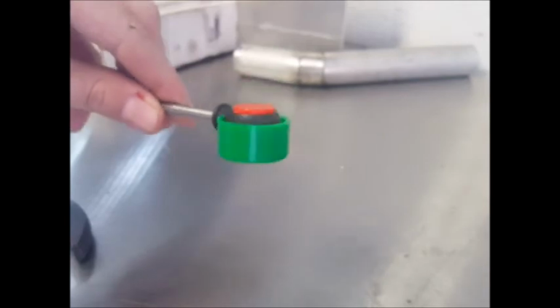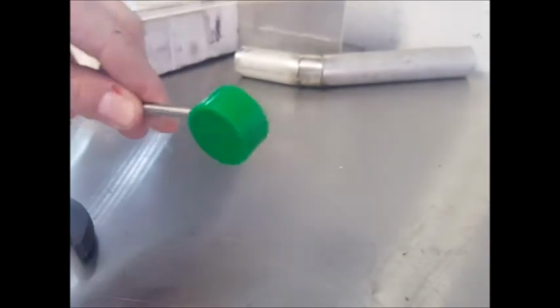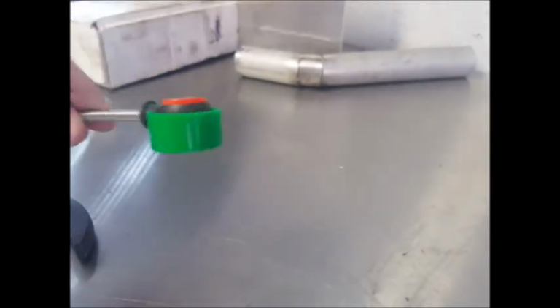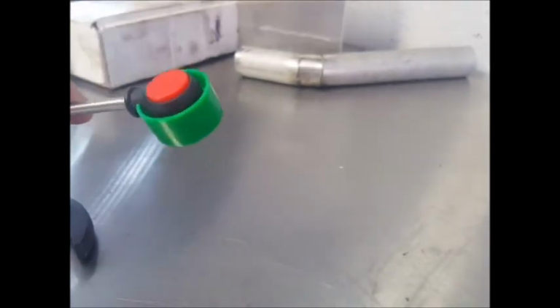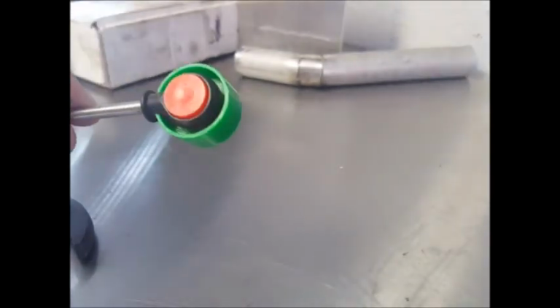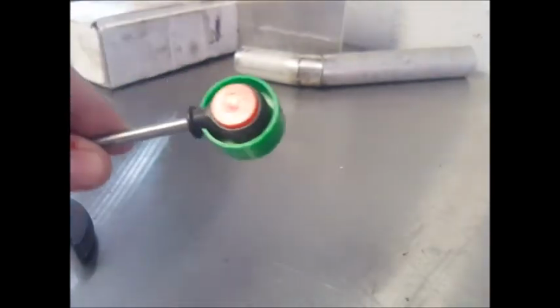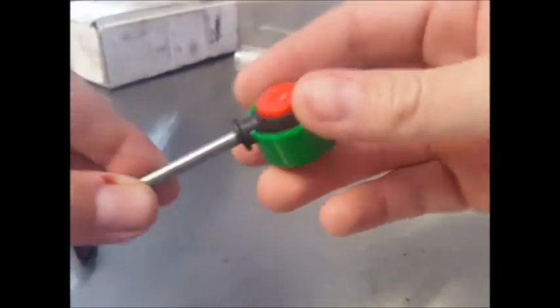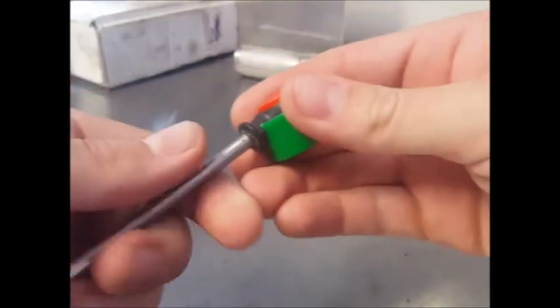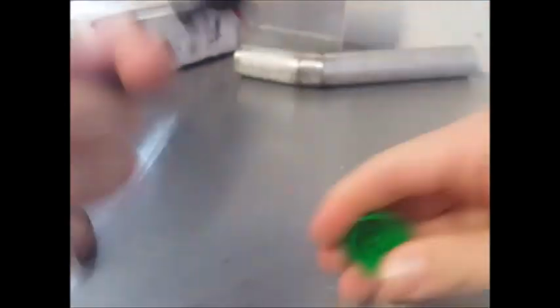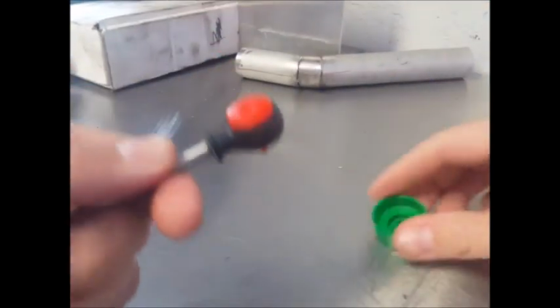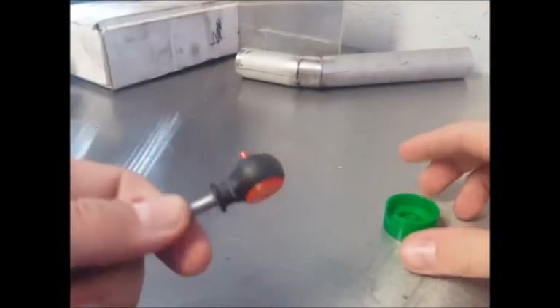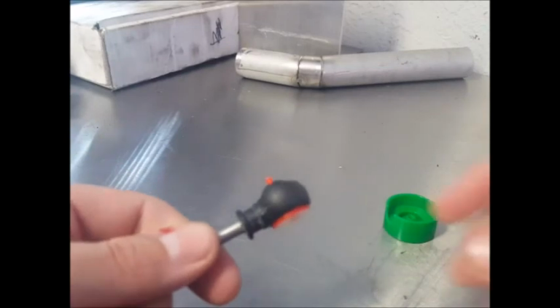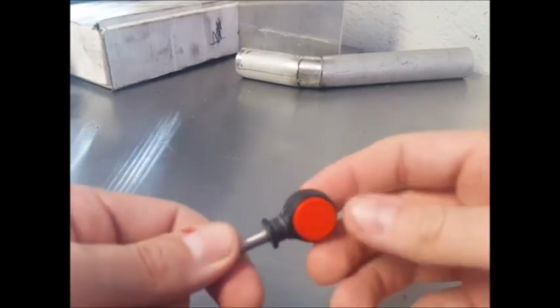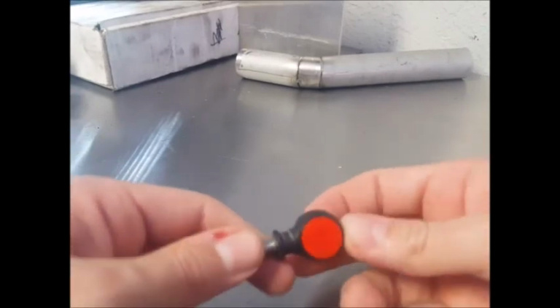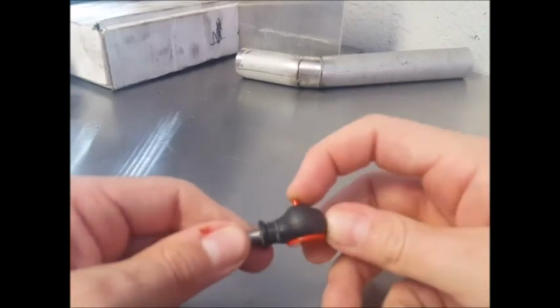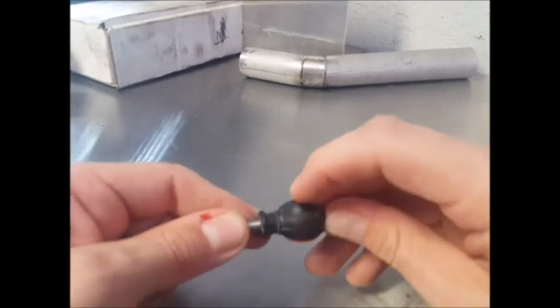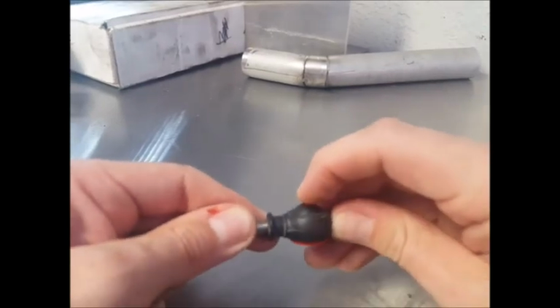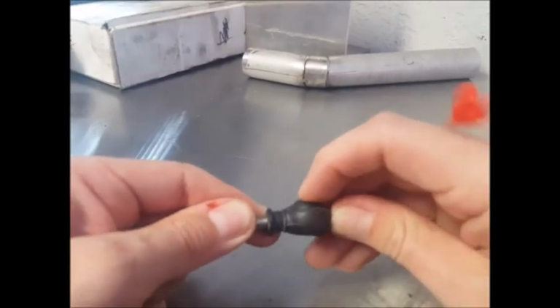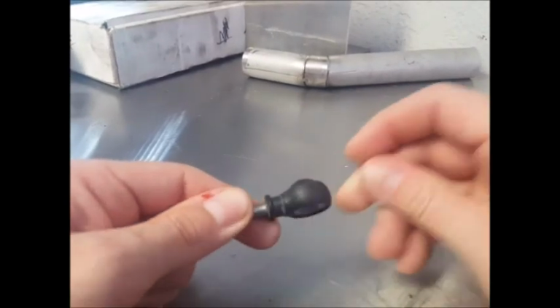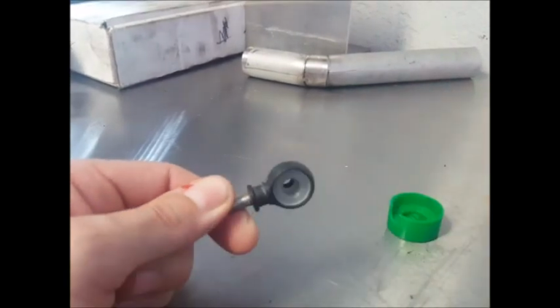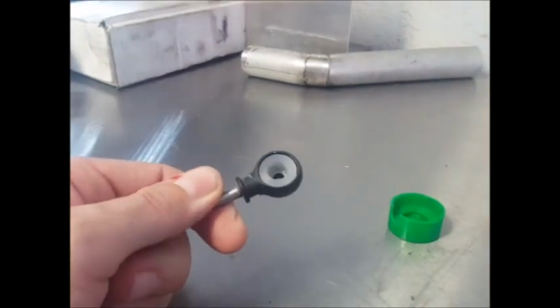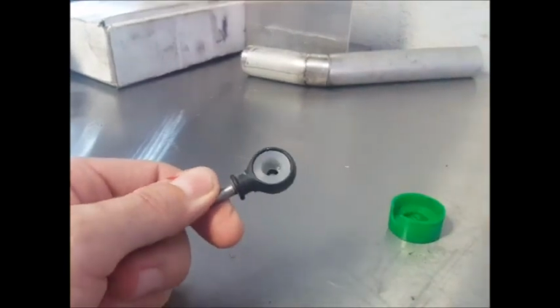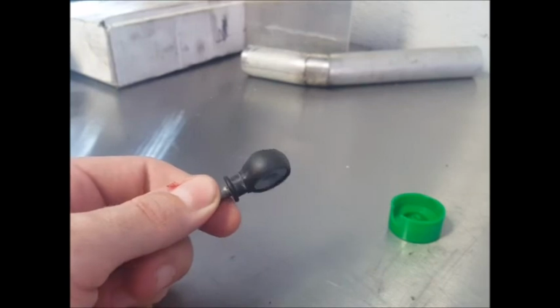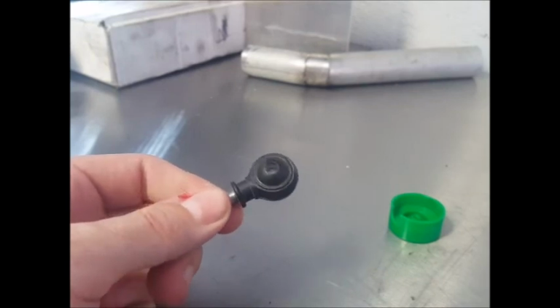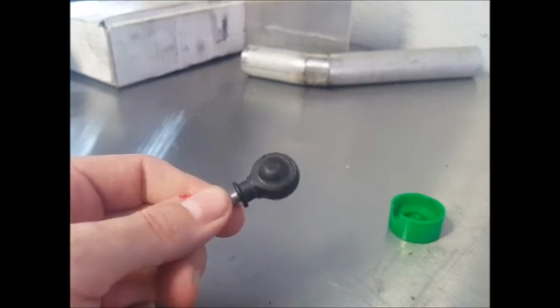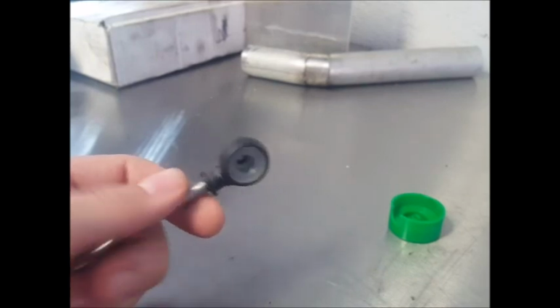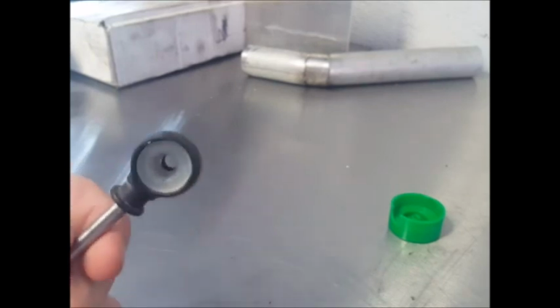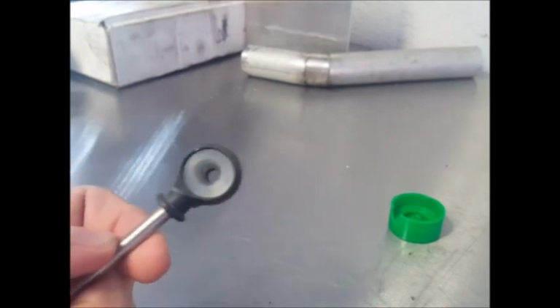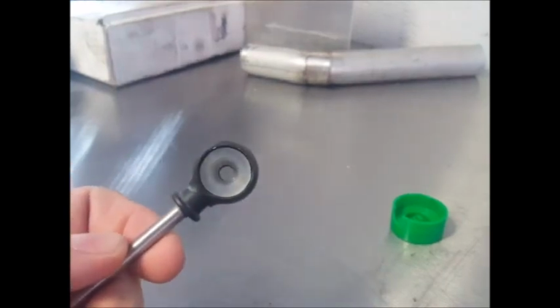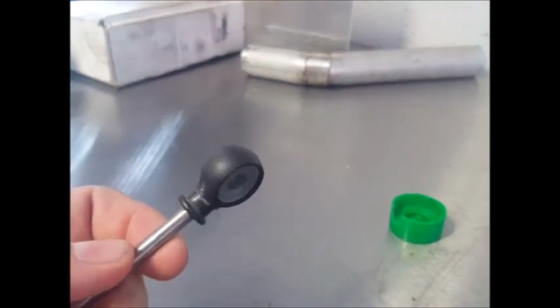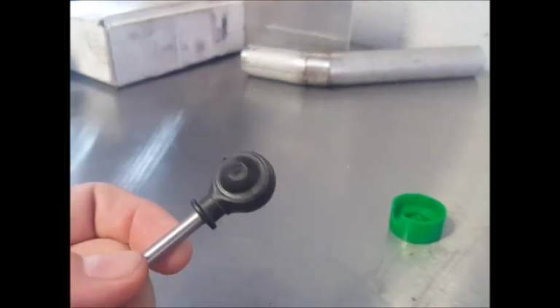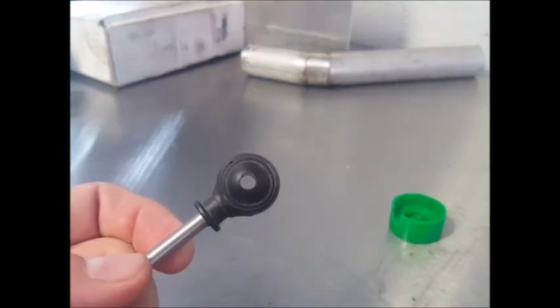Now if you've gotten all of the old bushing out and checked under the little ridge in there, it shouldn't give you any difficulty. Once you've done that, pop the two pieces off and they can be discarded. And your new bushing will look like this.